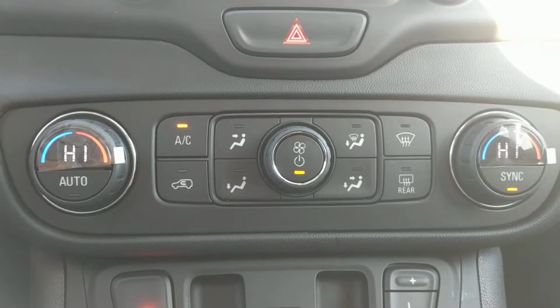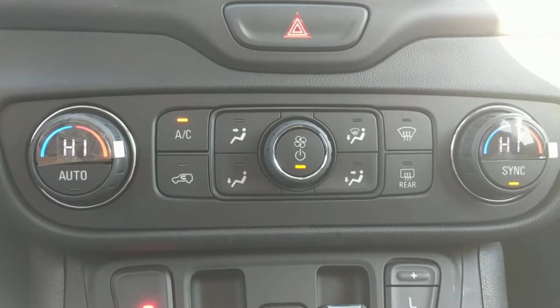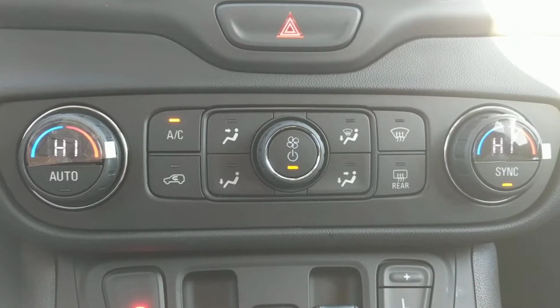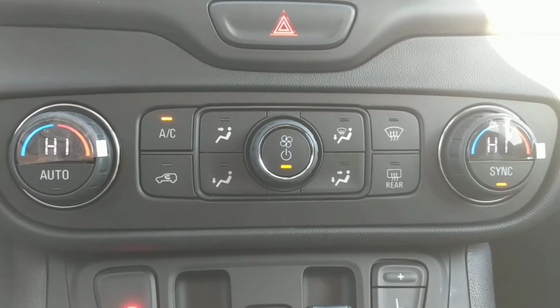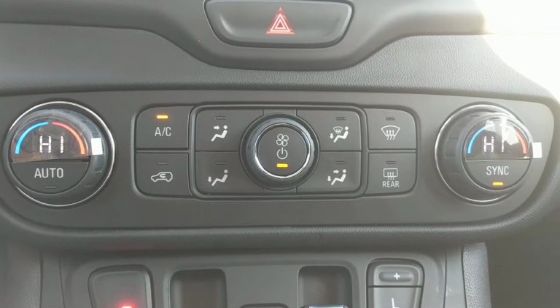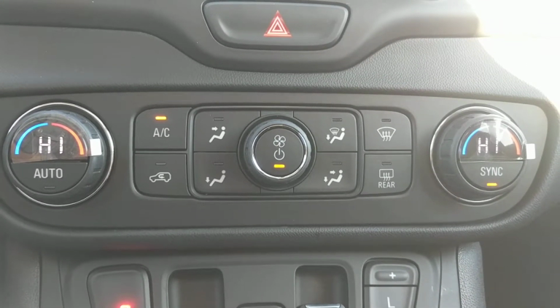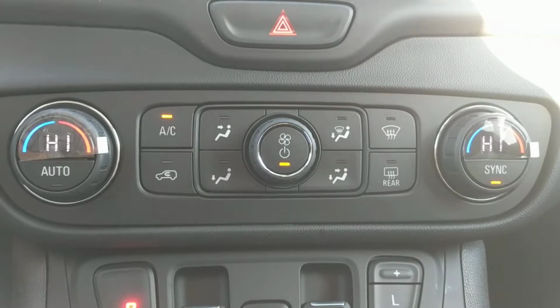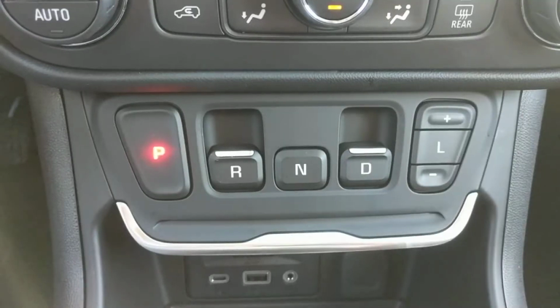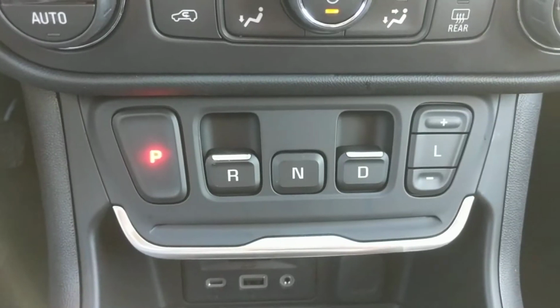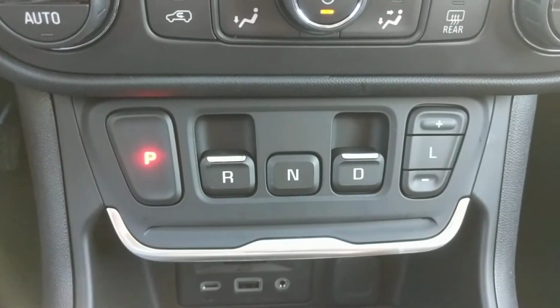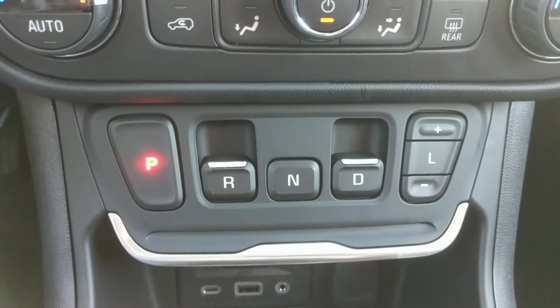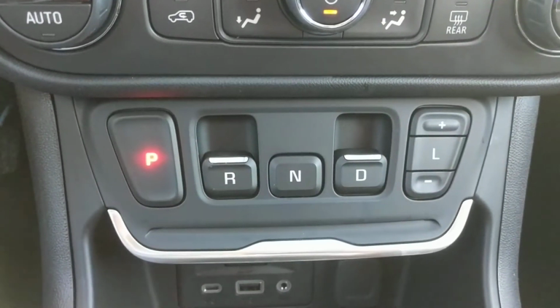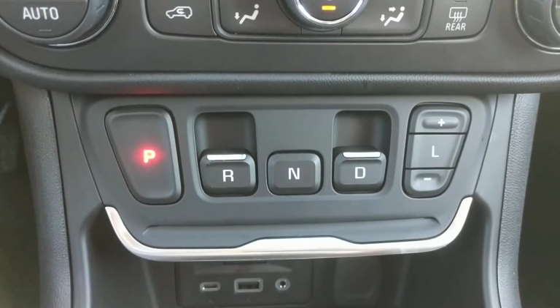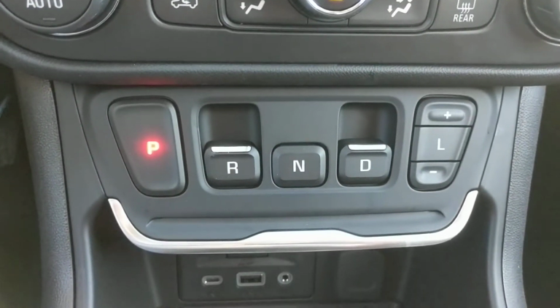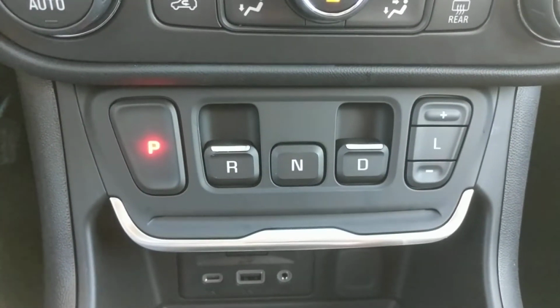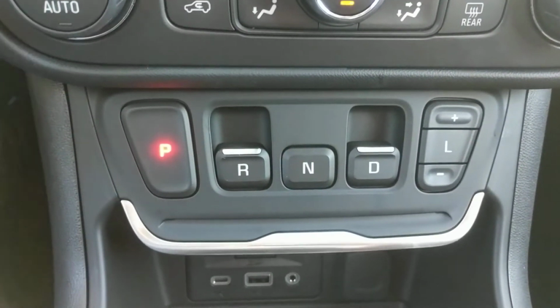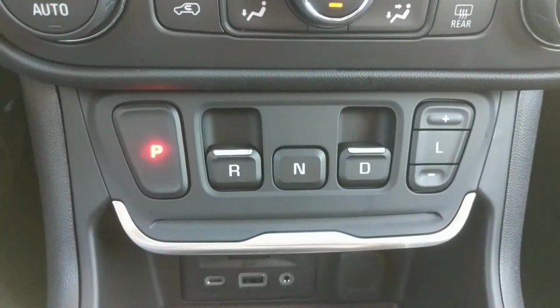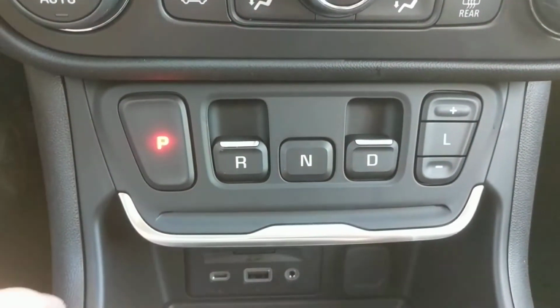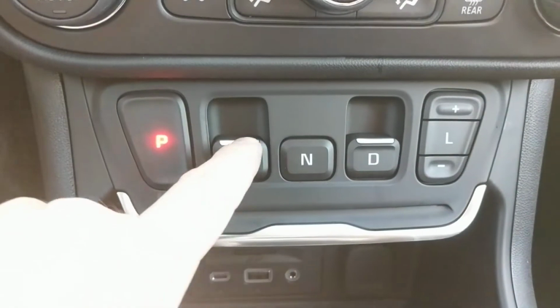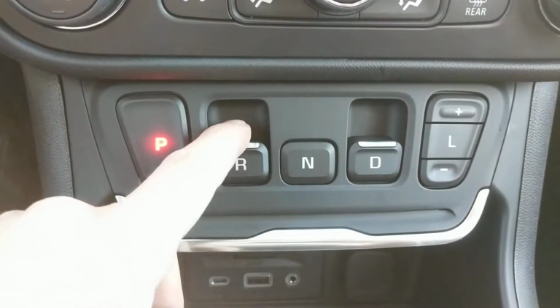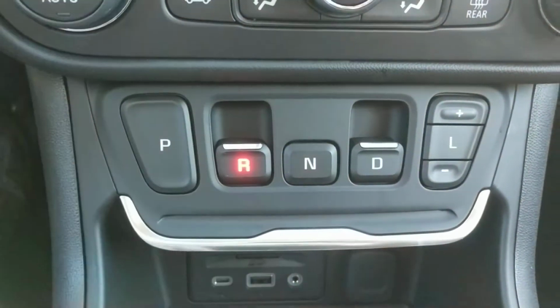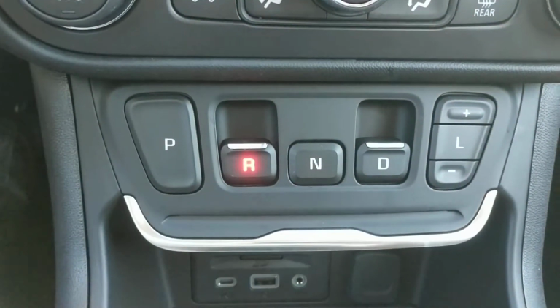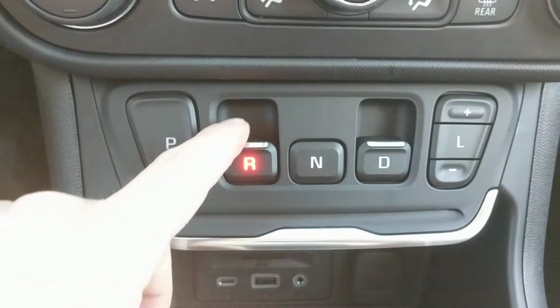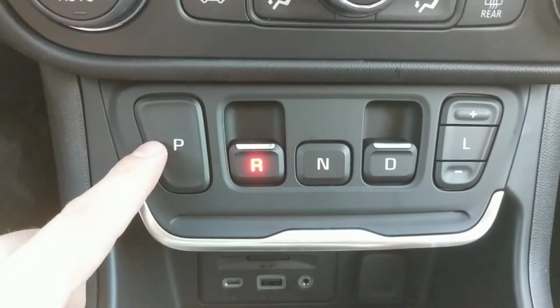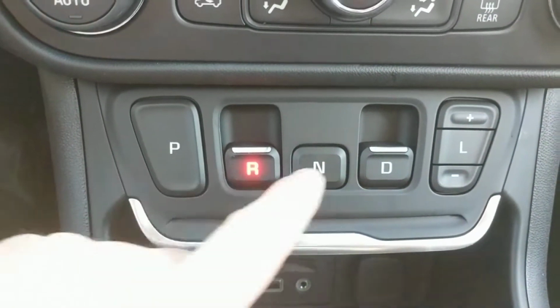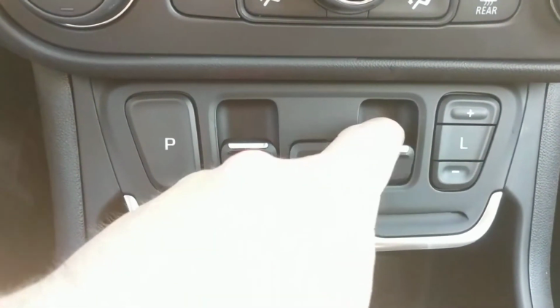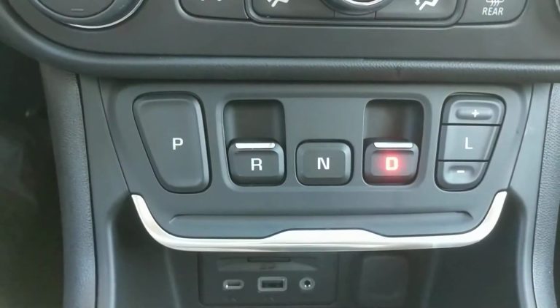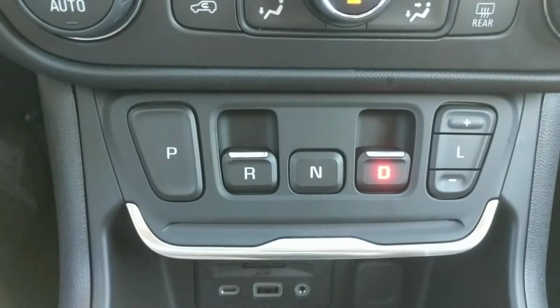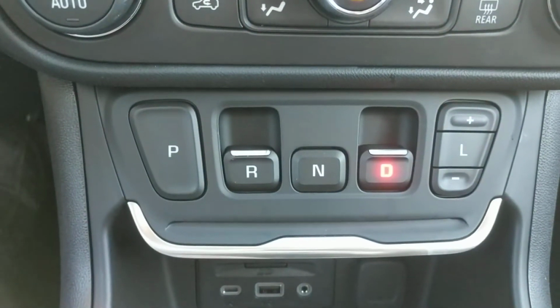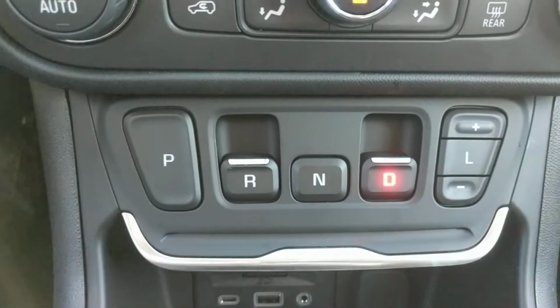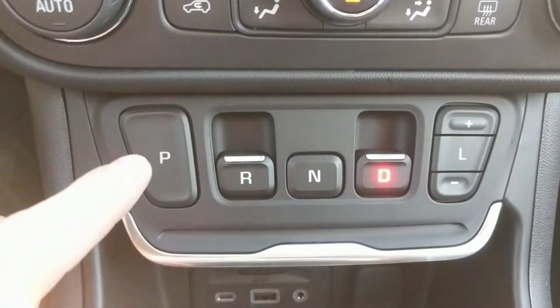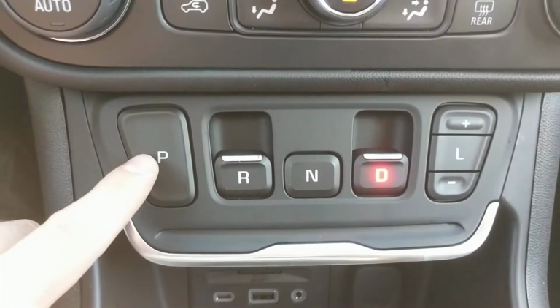Here's a look at the dual zone climate control. Here's the all-new electronic gear shift. All you have to do is put your foot on the brake and pull these buttons back — that'll put it in reverse, that'll put it in drive. Very easy to use.